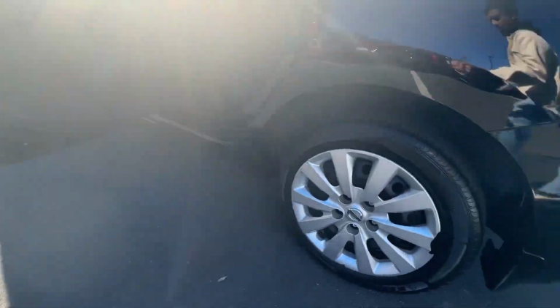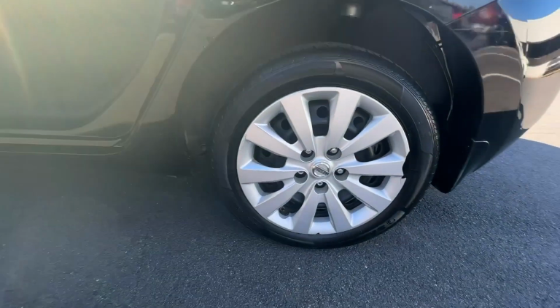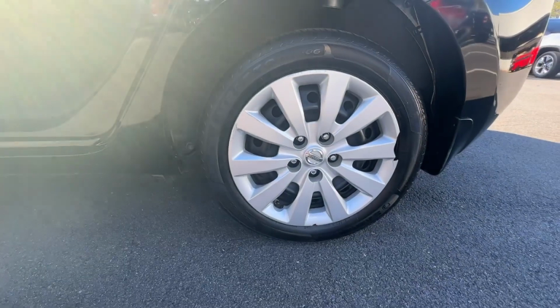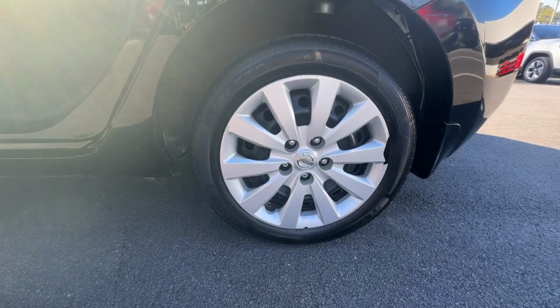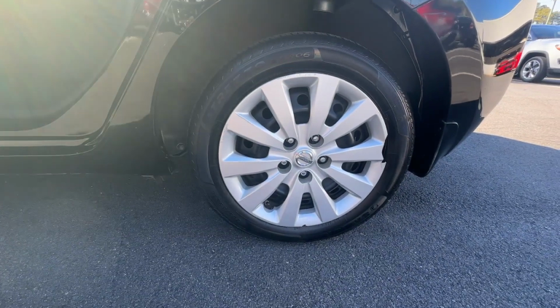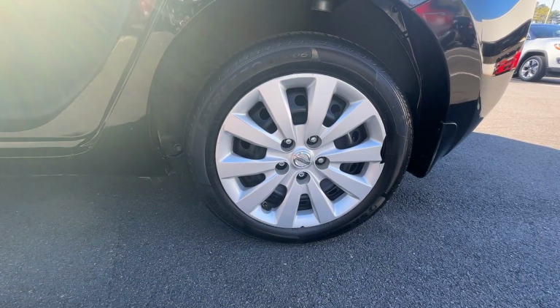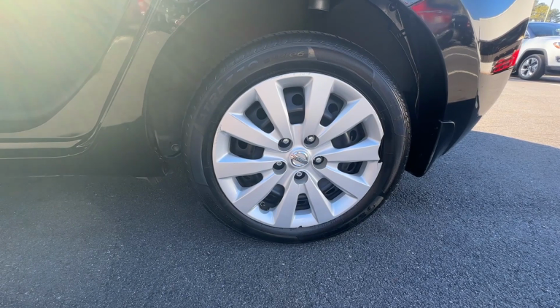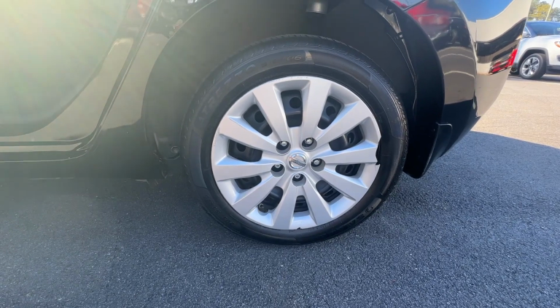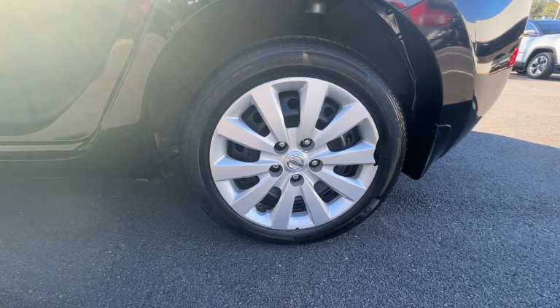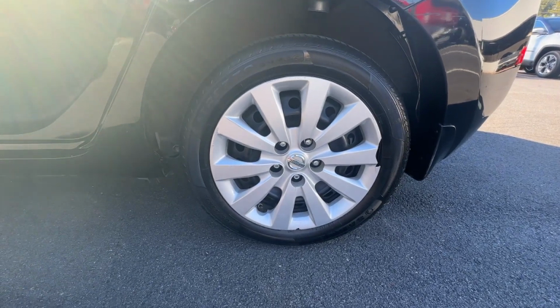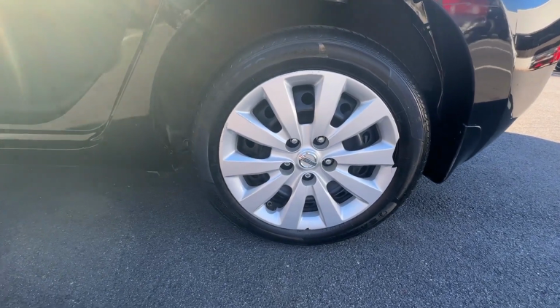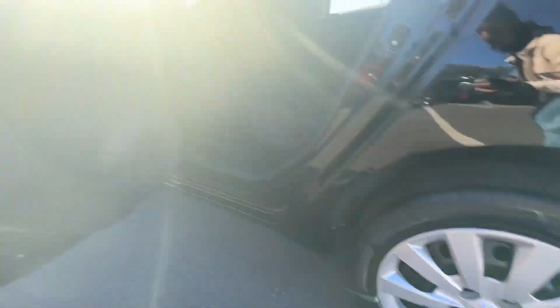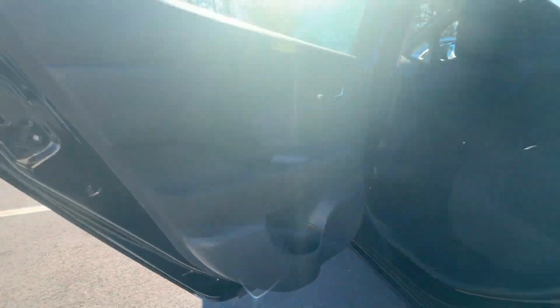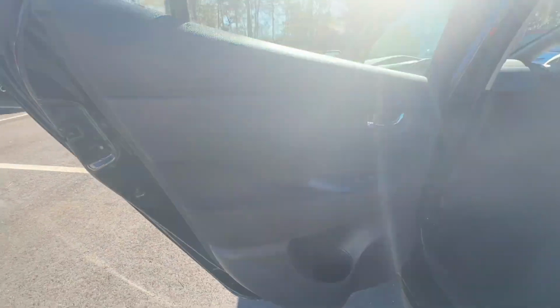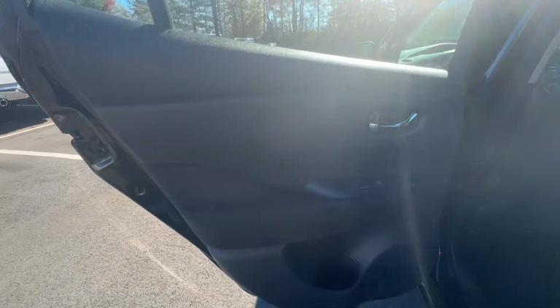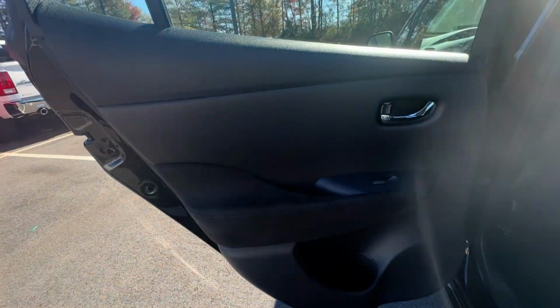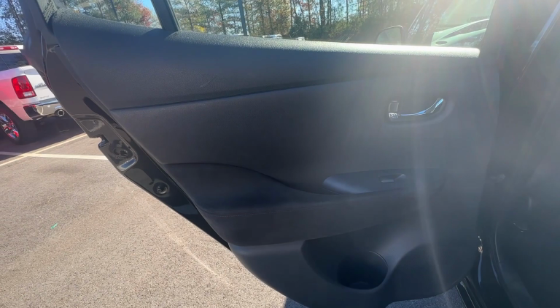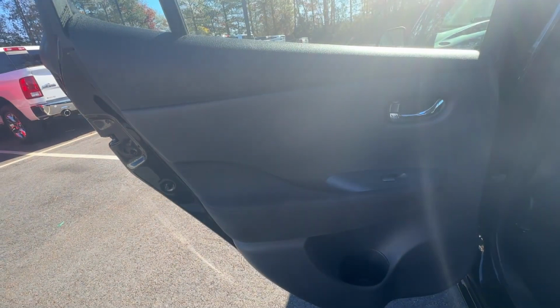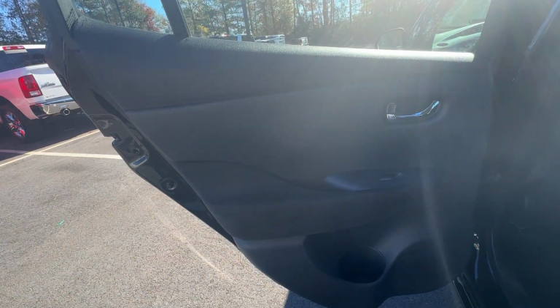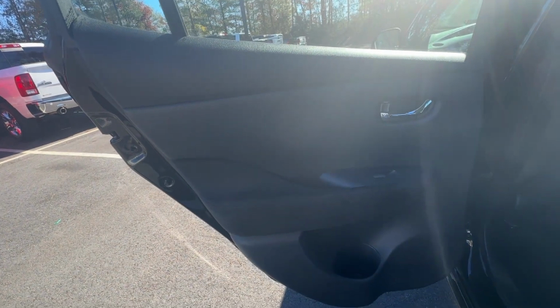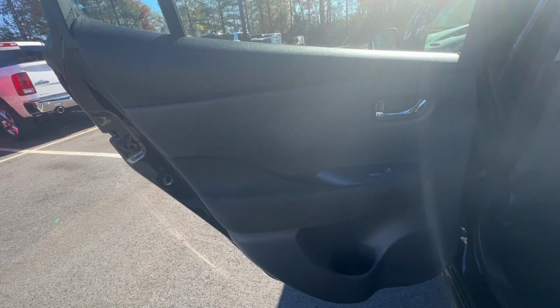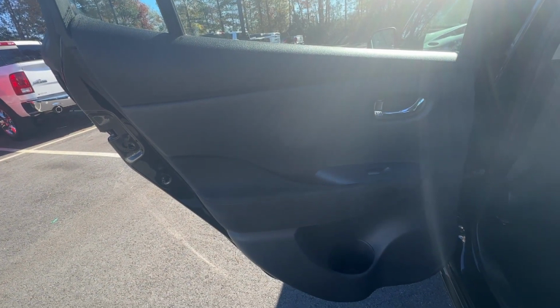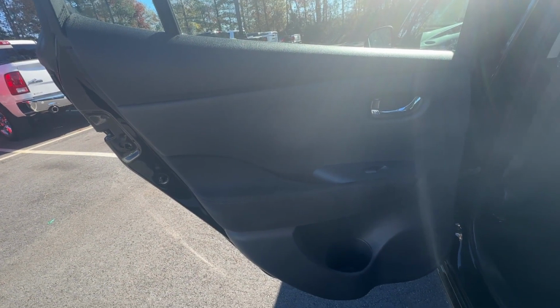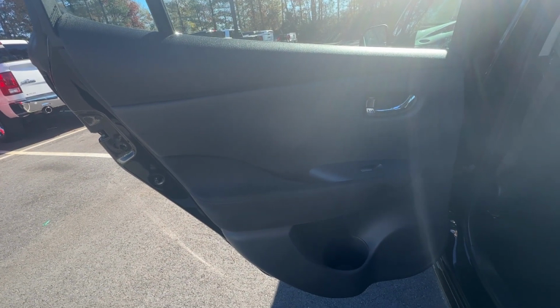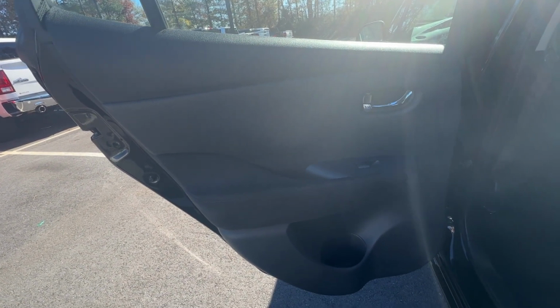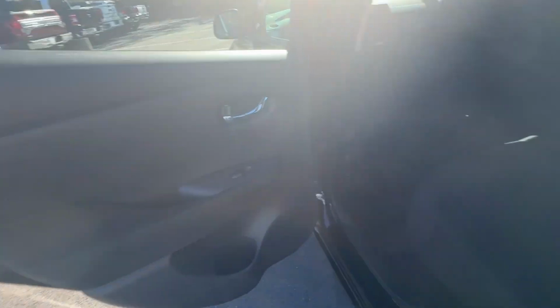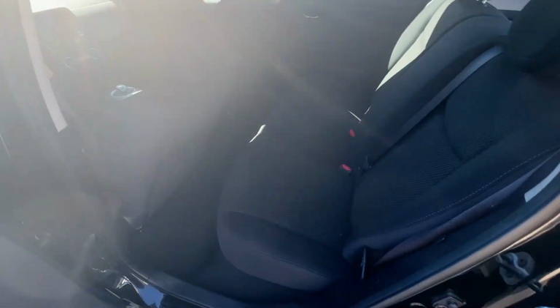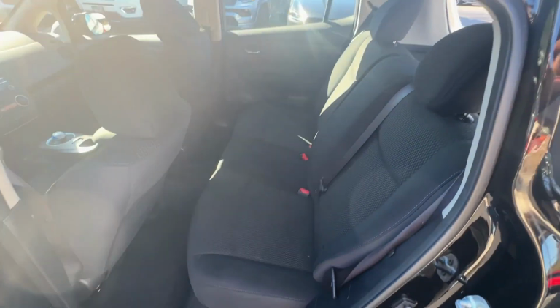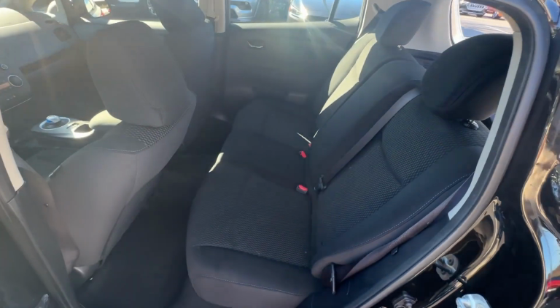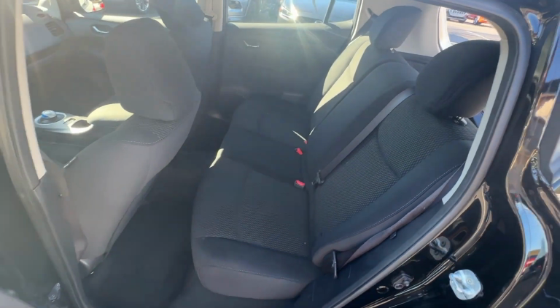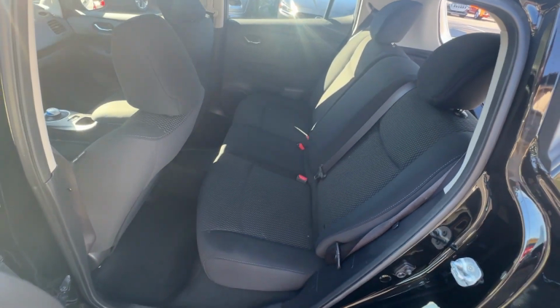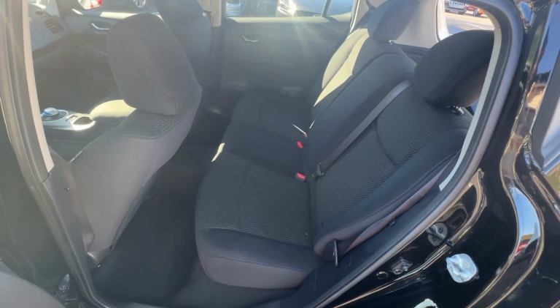These are just some of the great options this vehicle comes with: heated steering wheel, keyless entry, heated rear seat, keyless start, satellite radio, heated mirrors, backup camera, alarm, heated front seat, and Bluetooth connection.